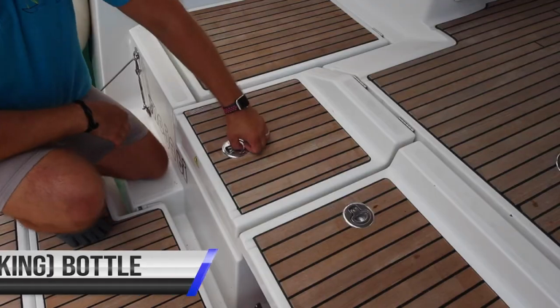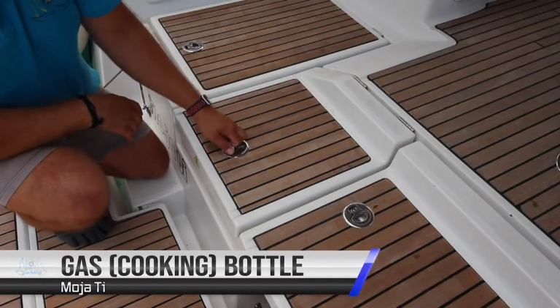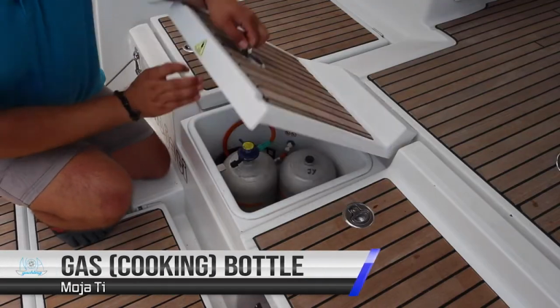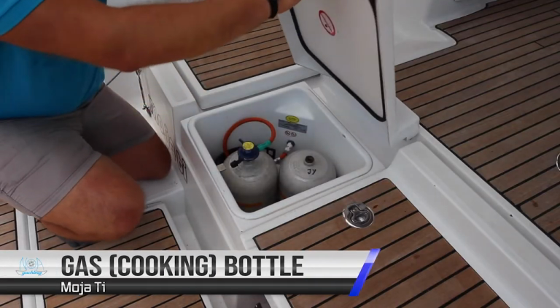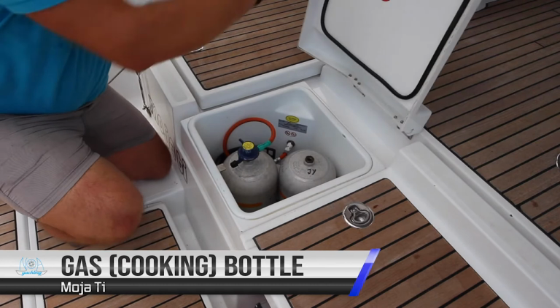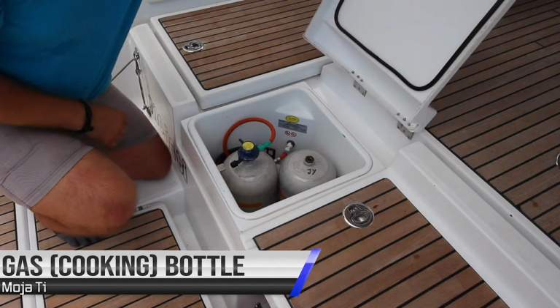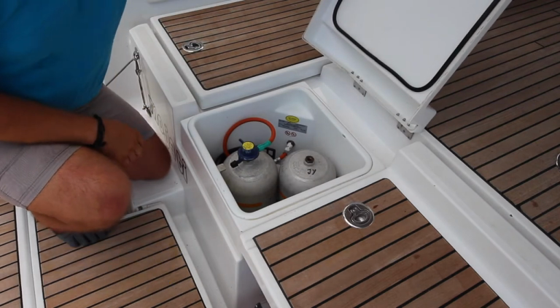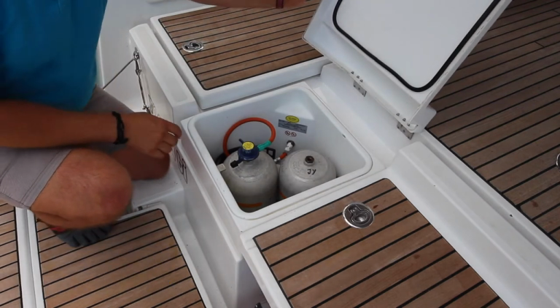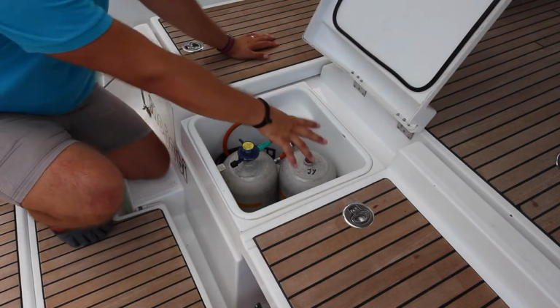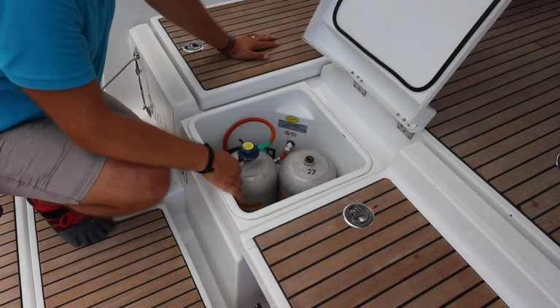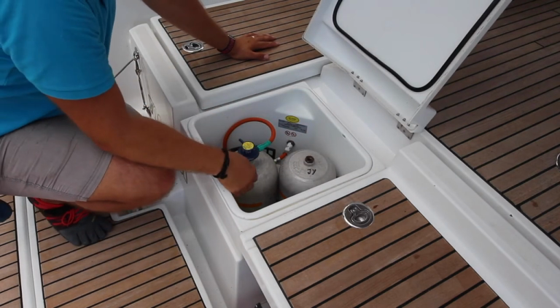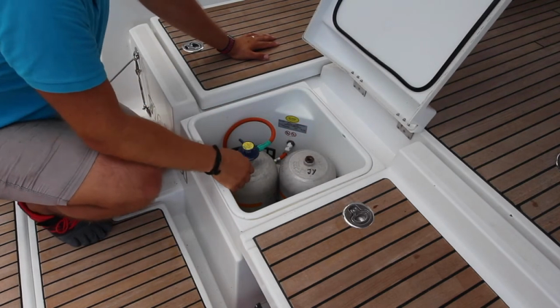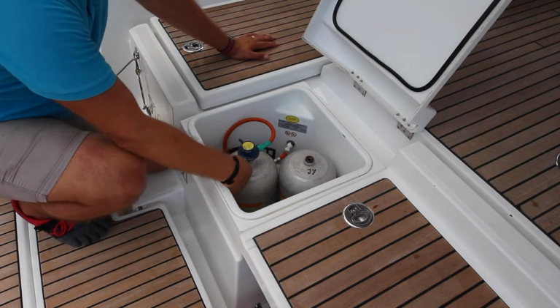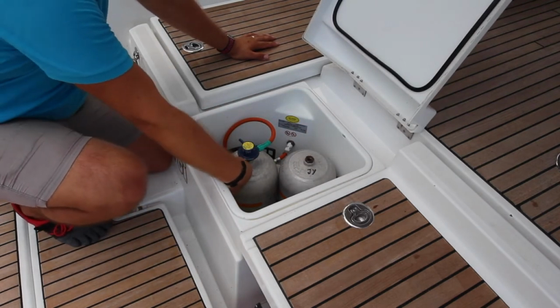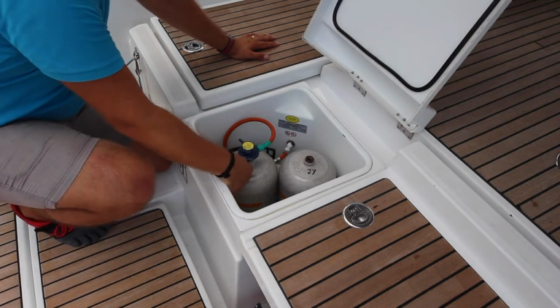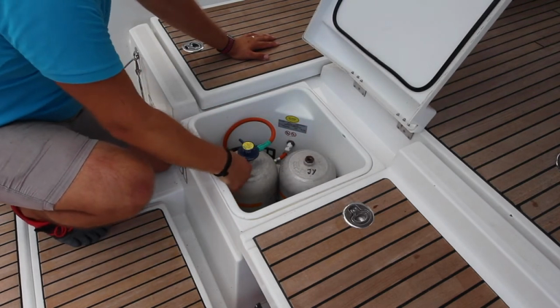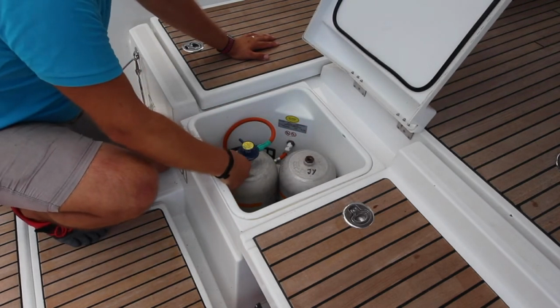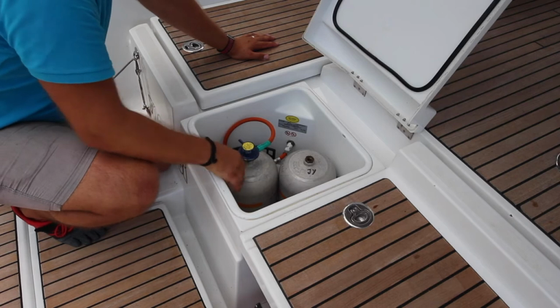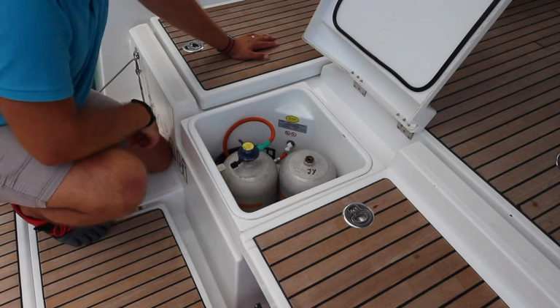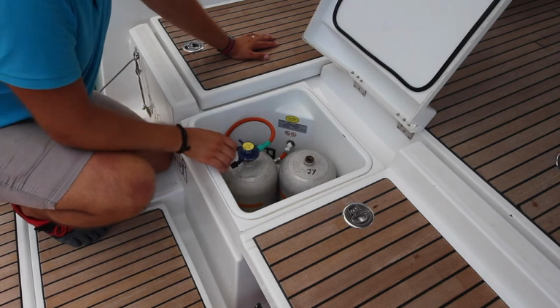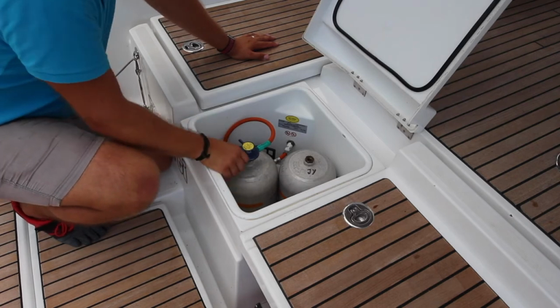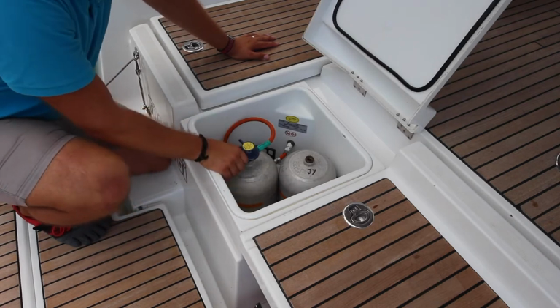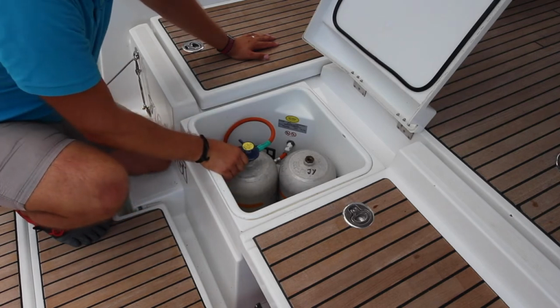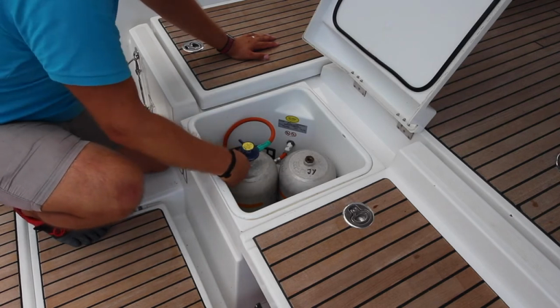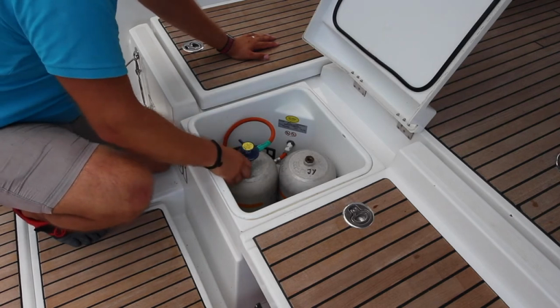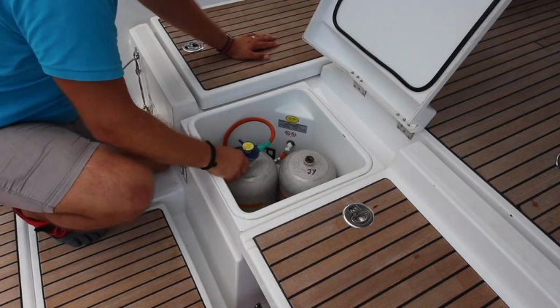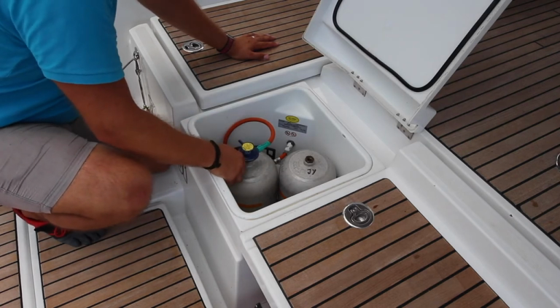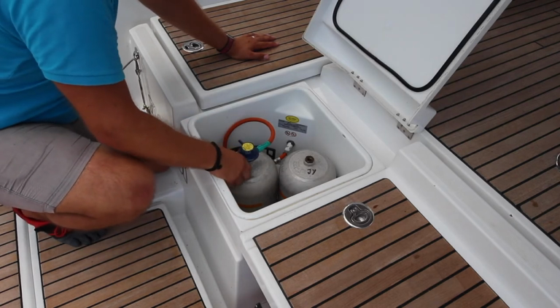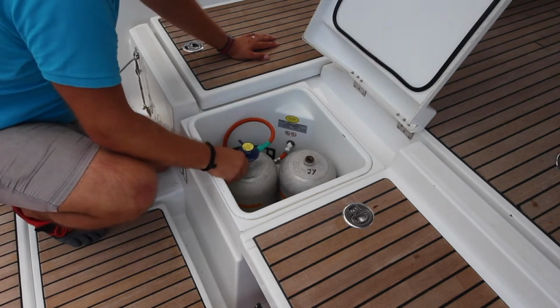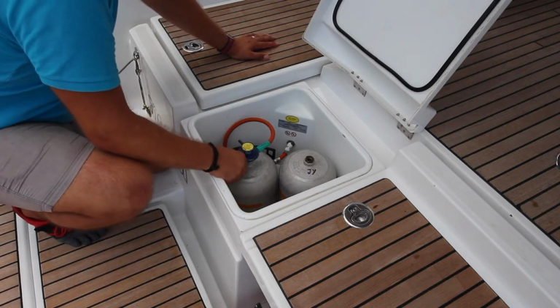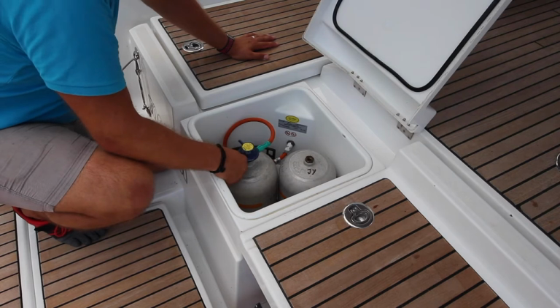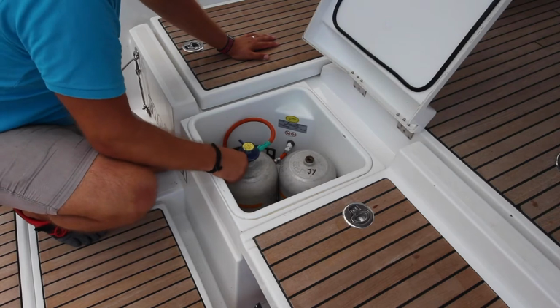The gas bottle is located in this locker here, as is your spare gas bottle. To turn the gas on, rotate anti-clockwise for open. To turn the gas off, rotate clockwise all the way to close.